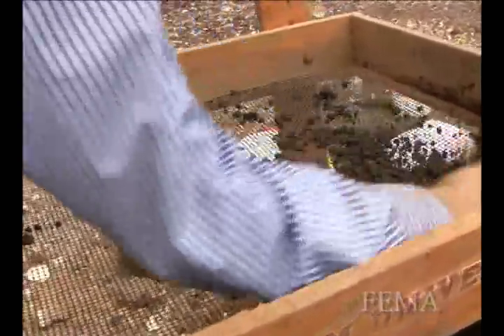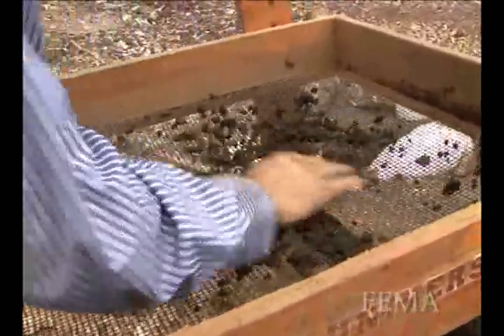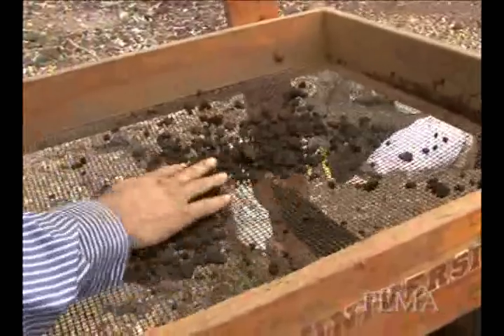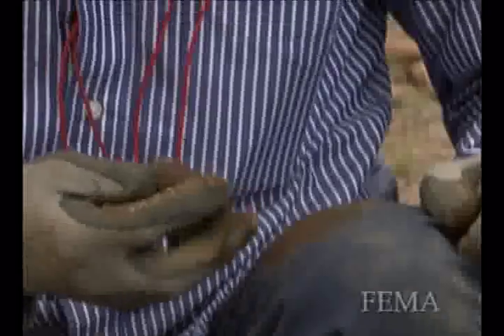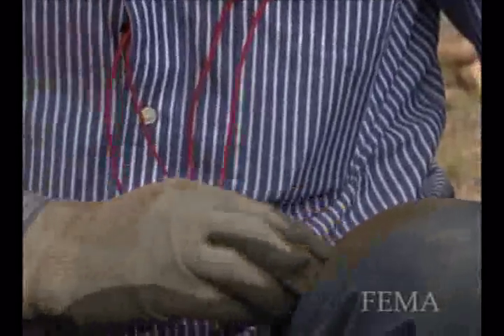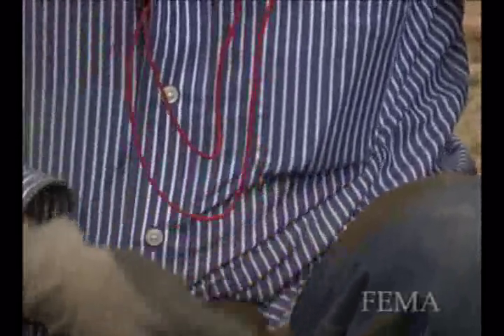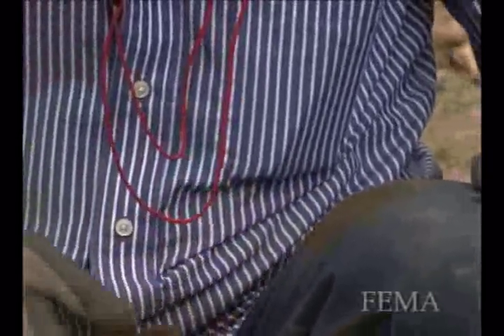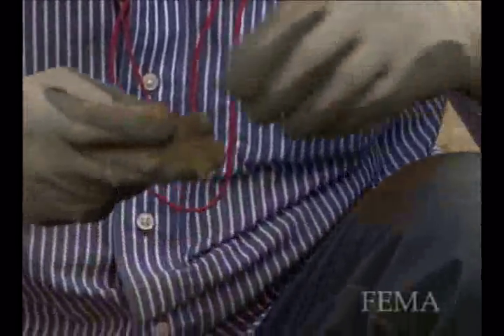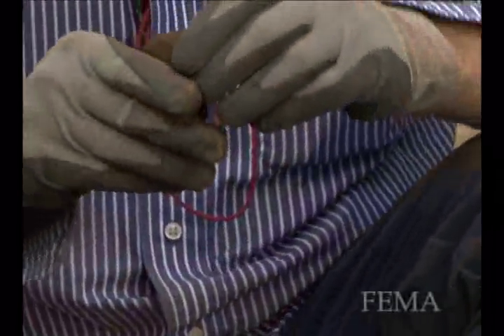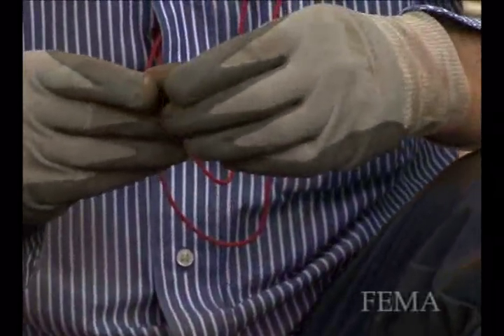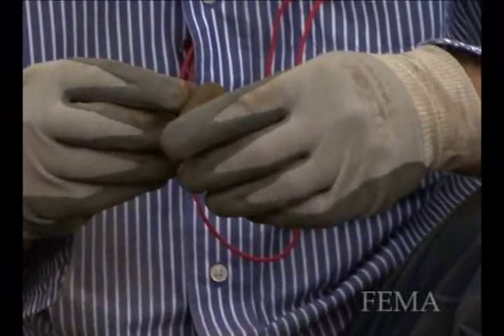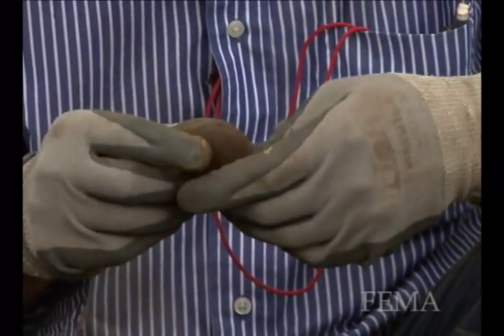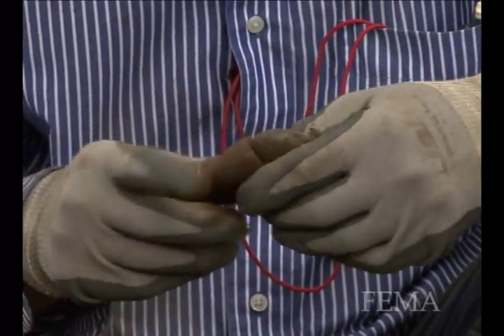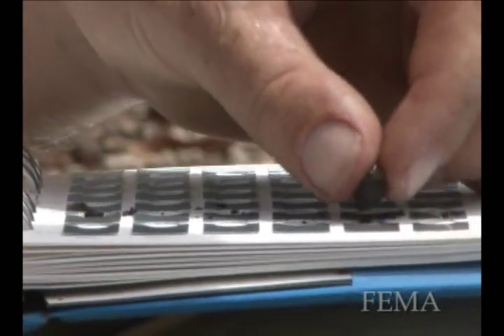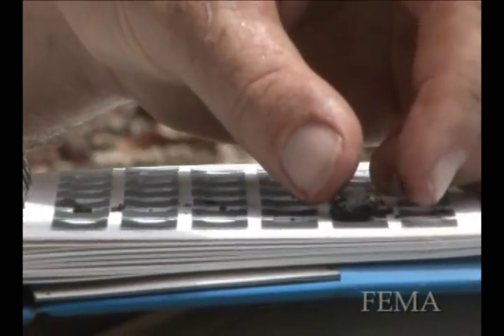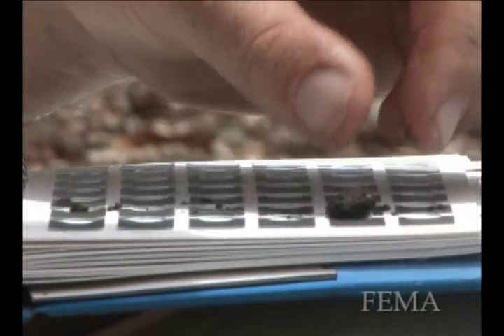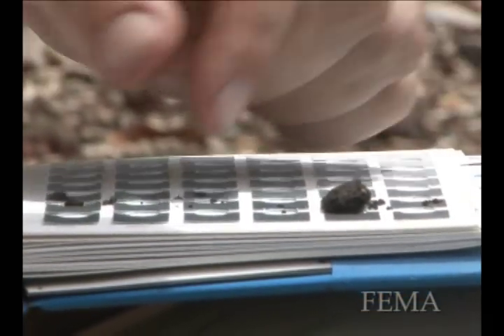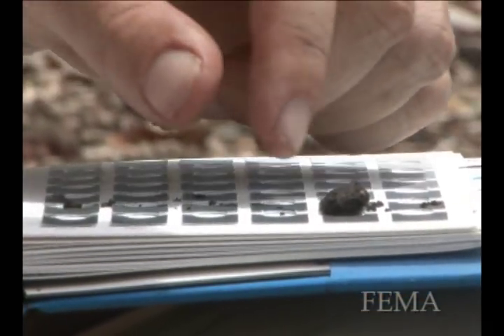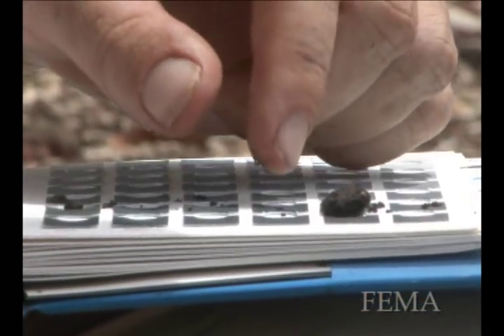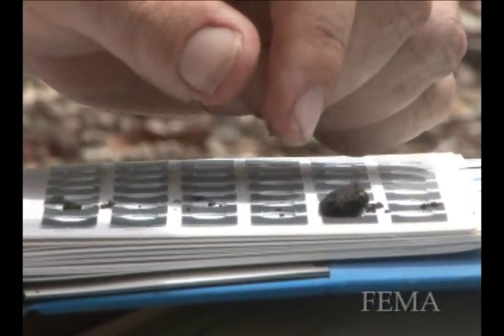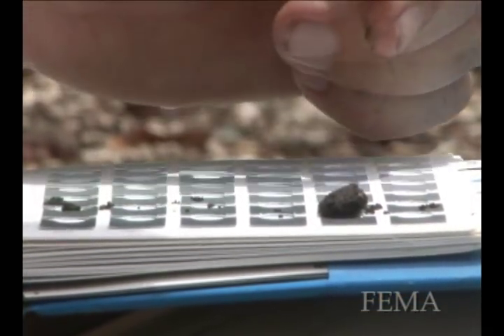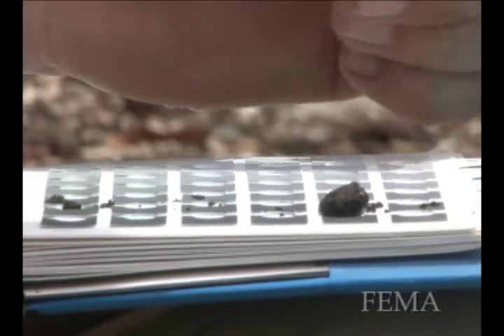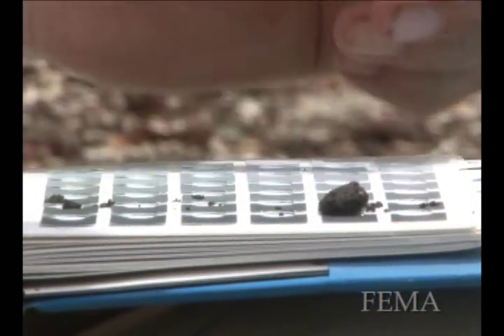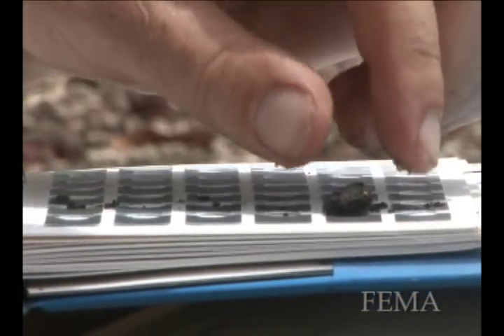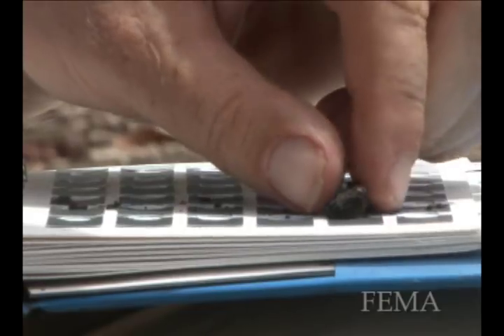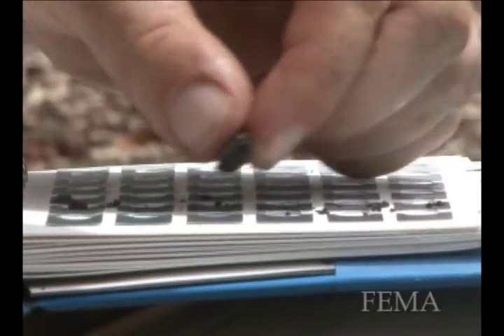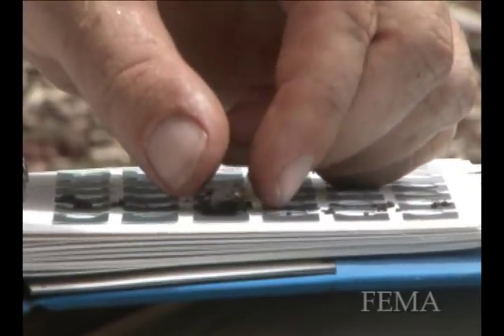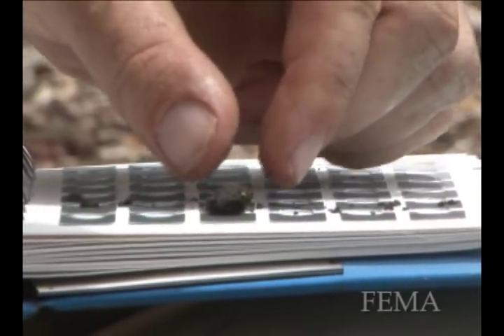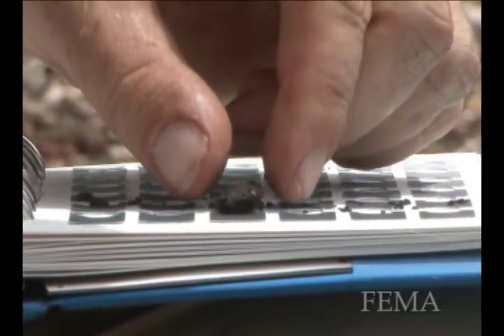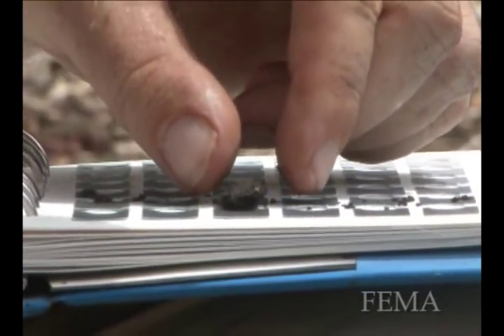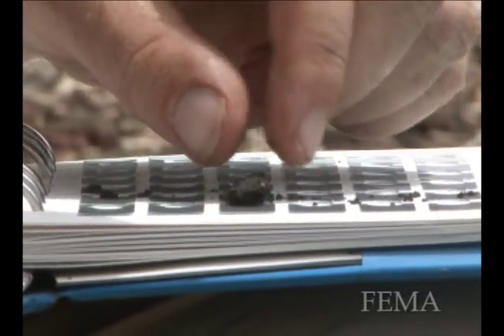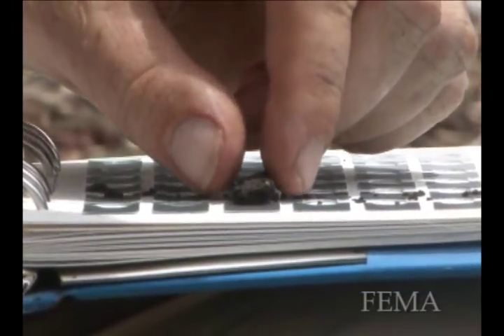The material we find we take back to the archaeological laboratory — we clean it, we process it, we number it, we analyze it, we put it into a database, and we look at it from a whole variety of different ways depending on what some of our research topics are.